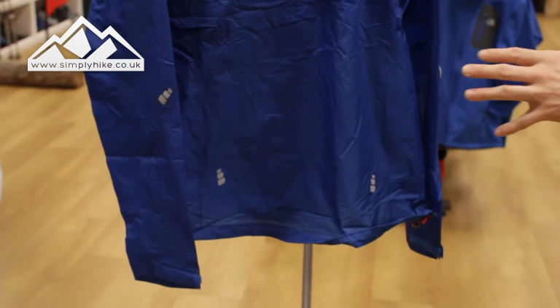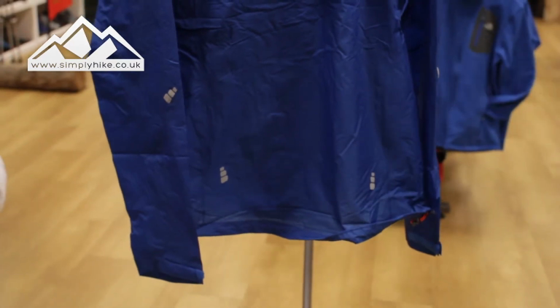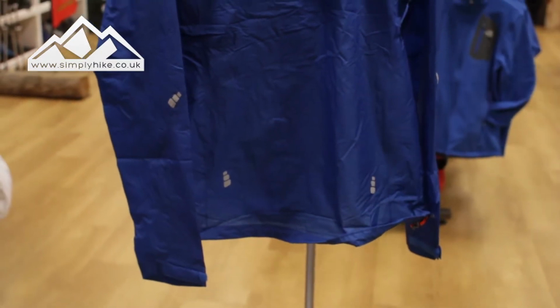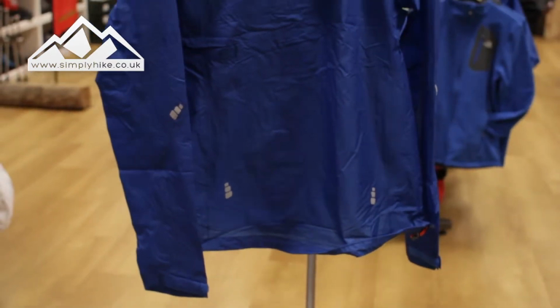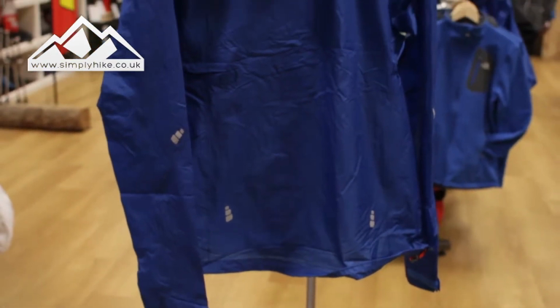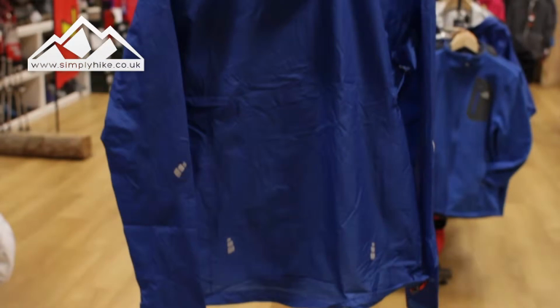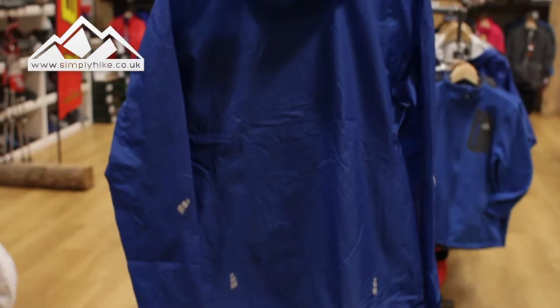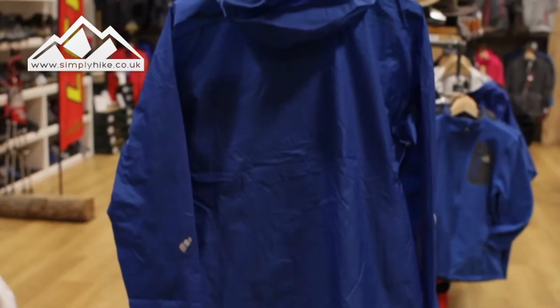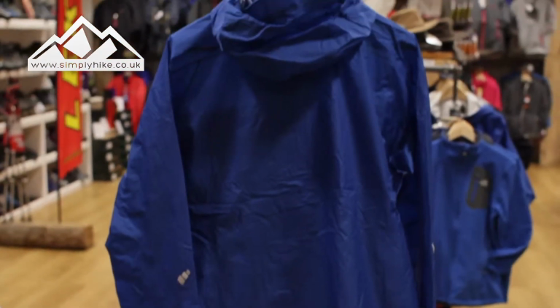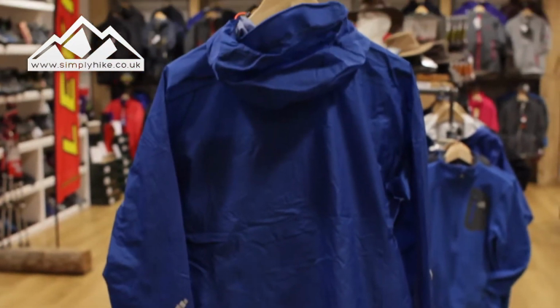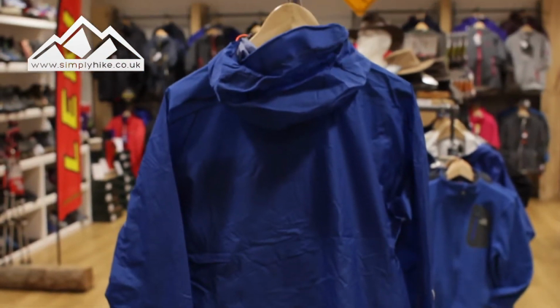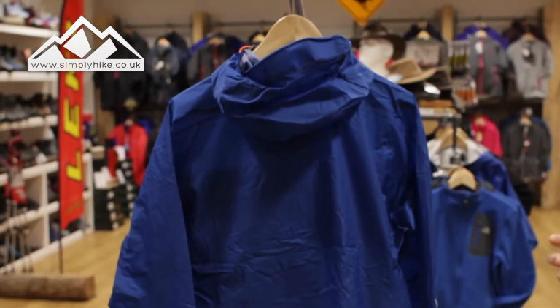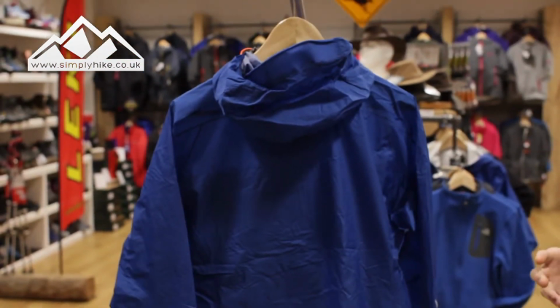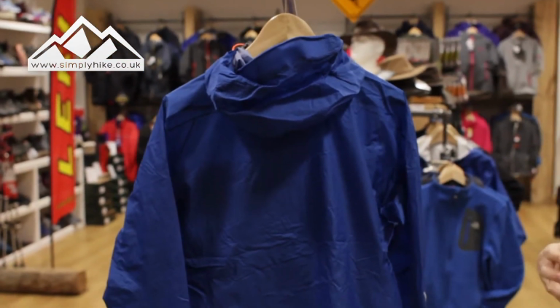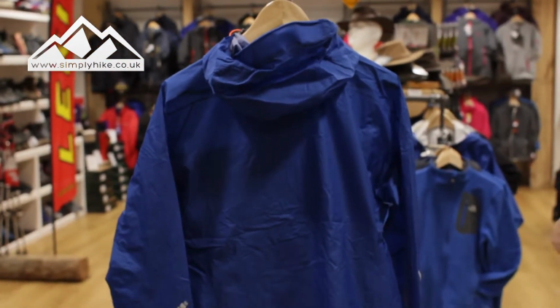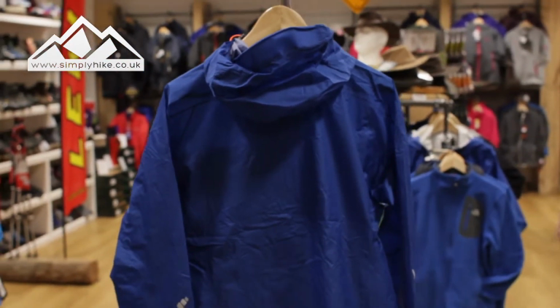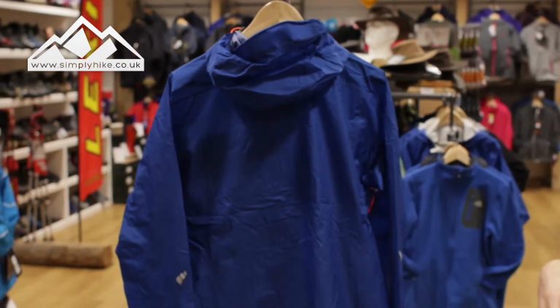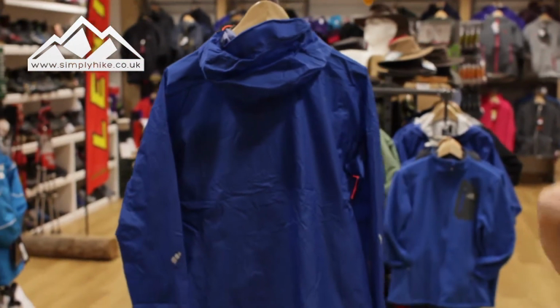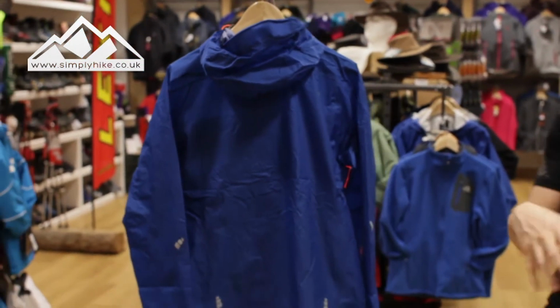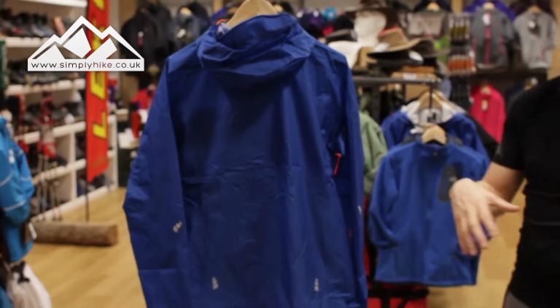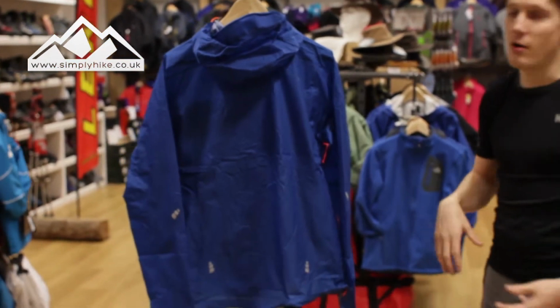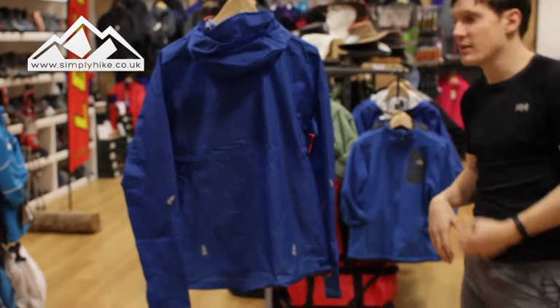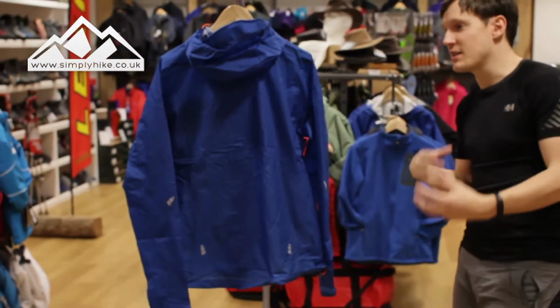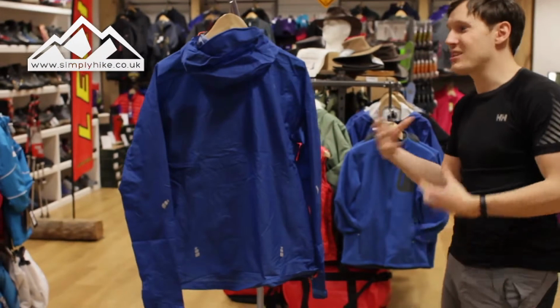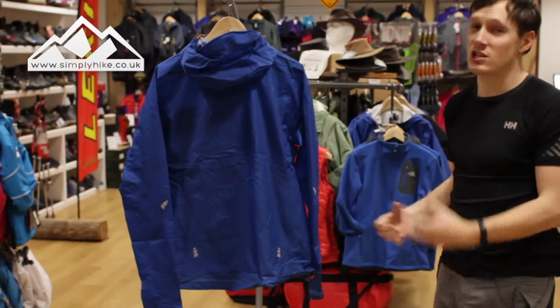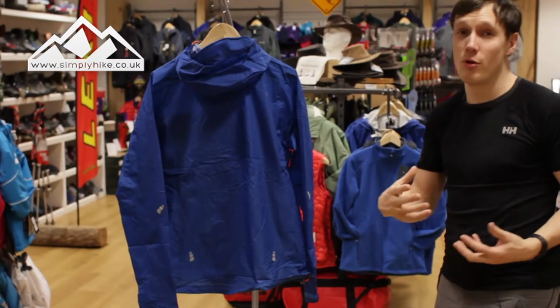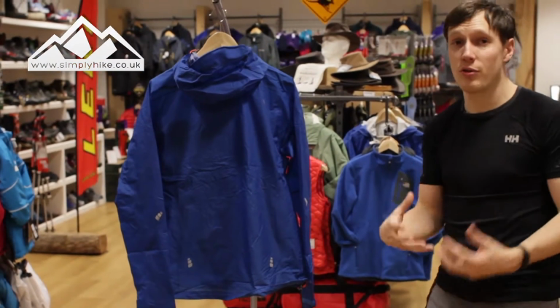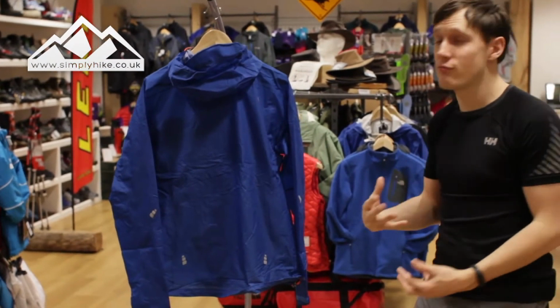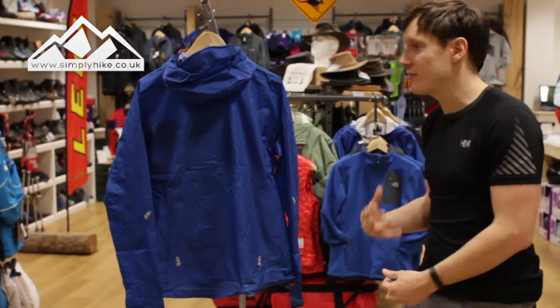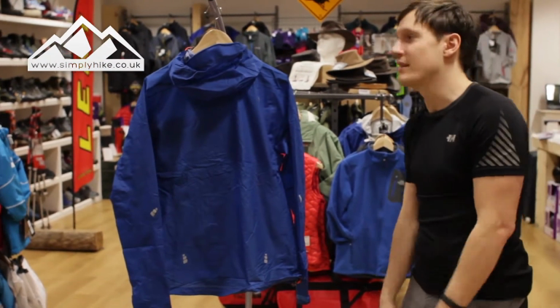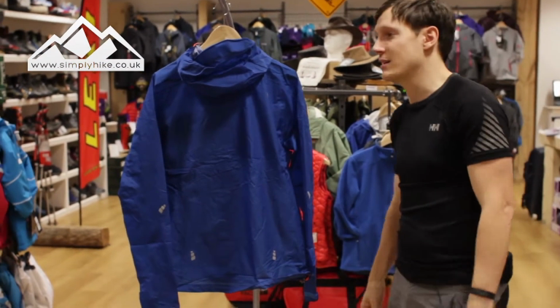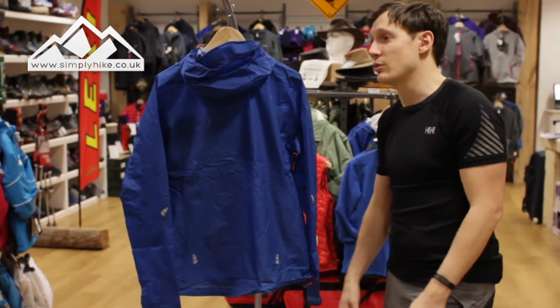You'll also notice it does have a tailored fit, so it's going to work really well at moving with you. If you're doing a bit of trail running, the jacket is going to move with you rather than against you.